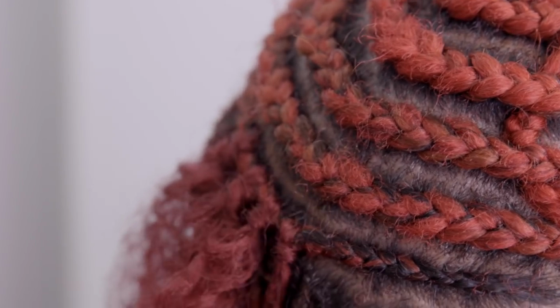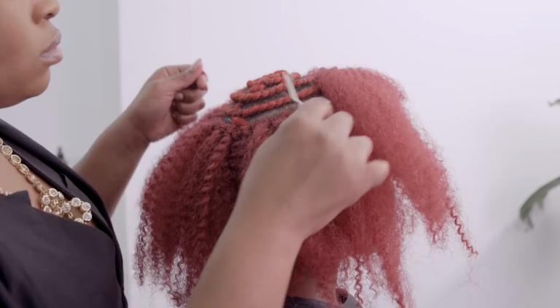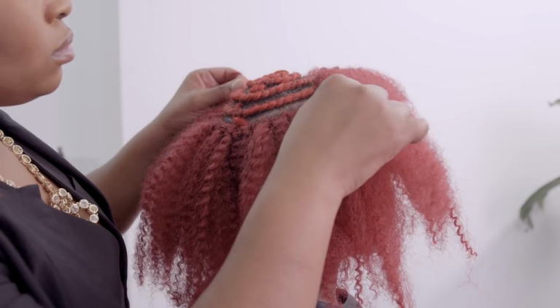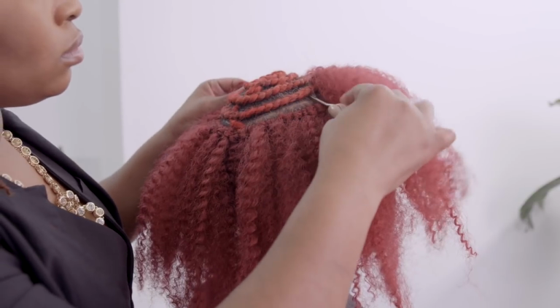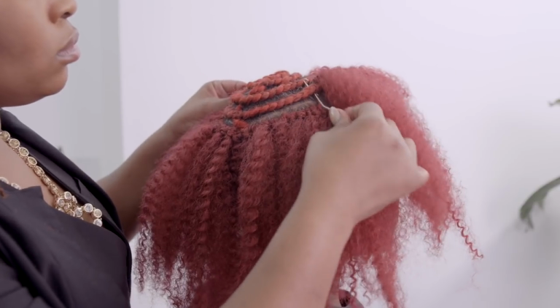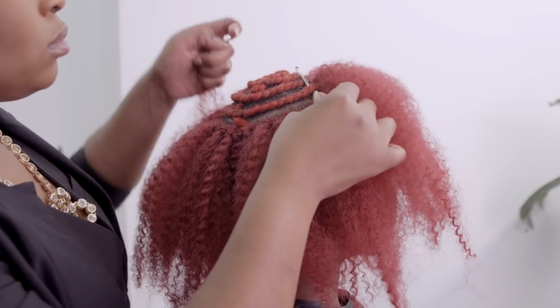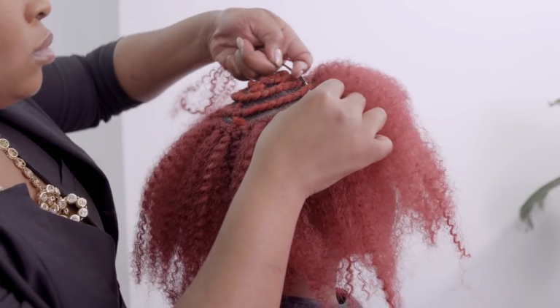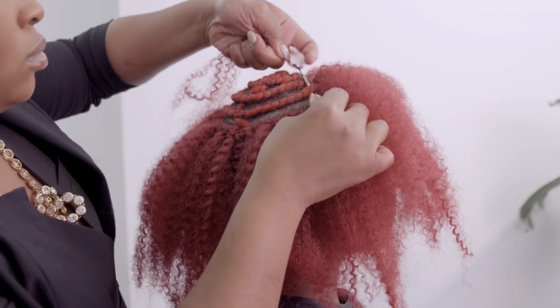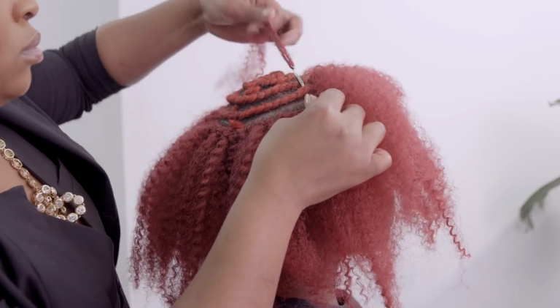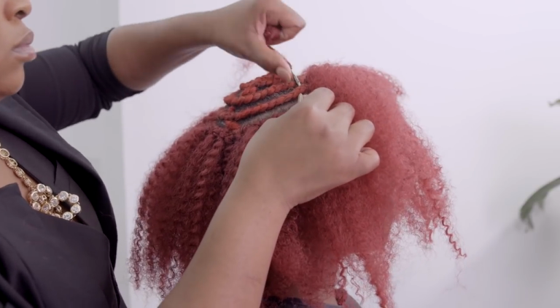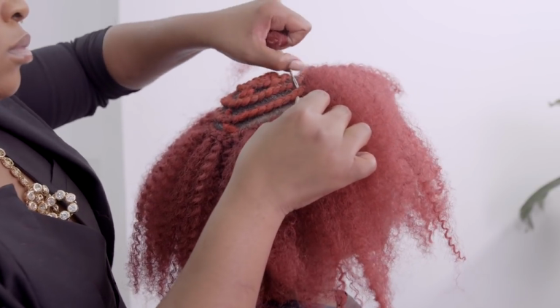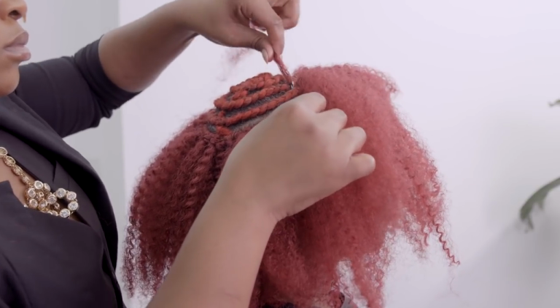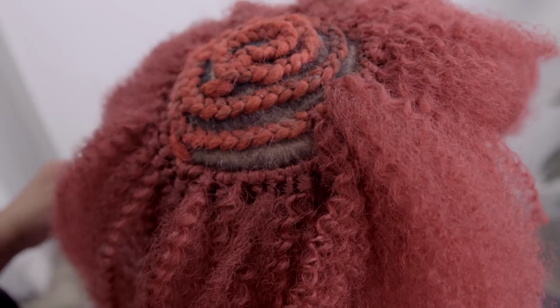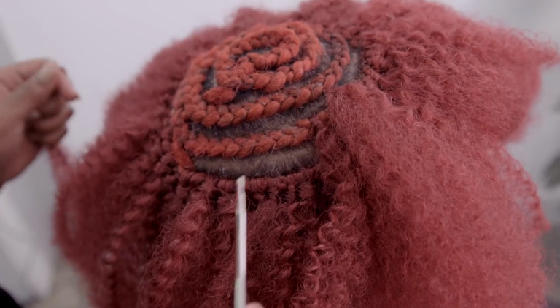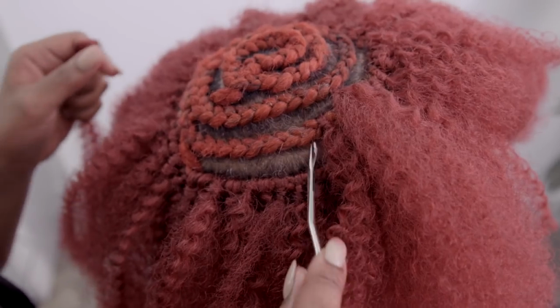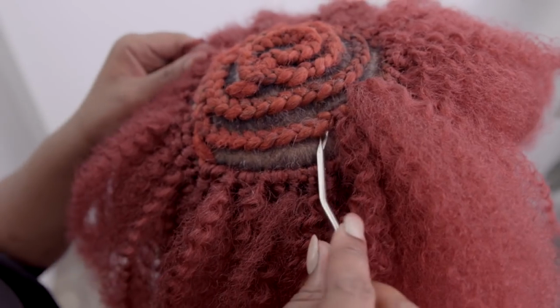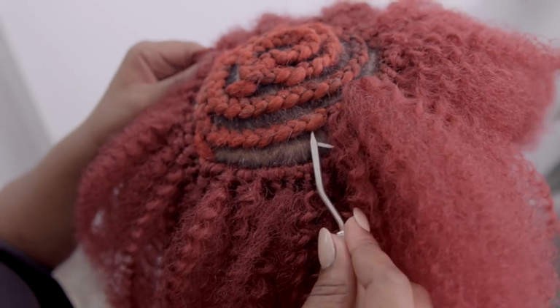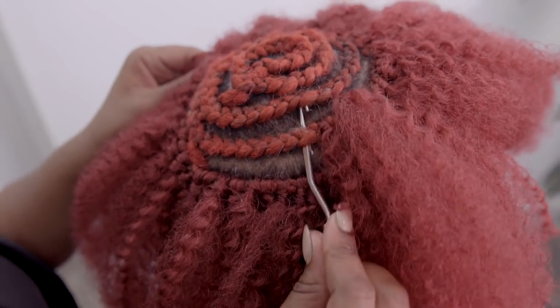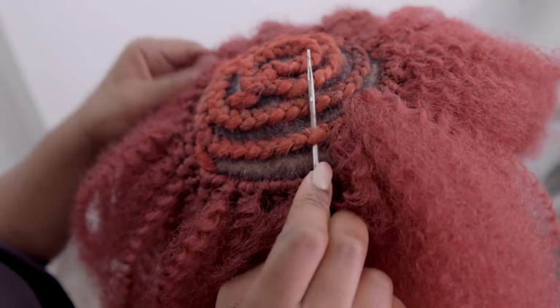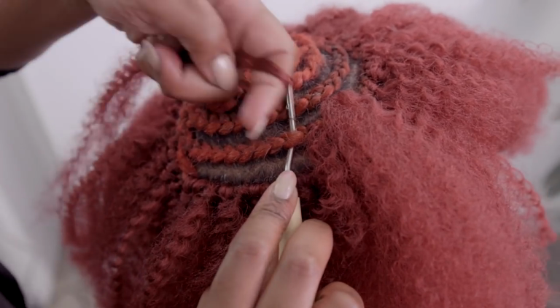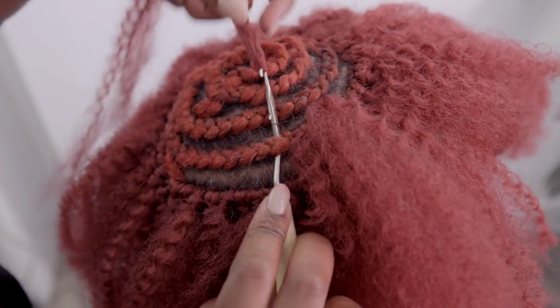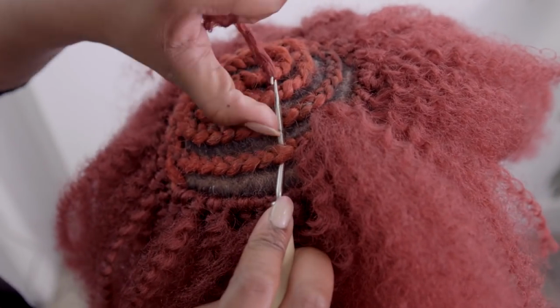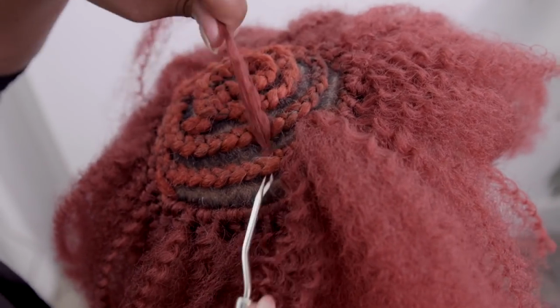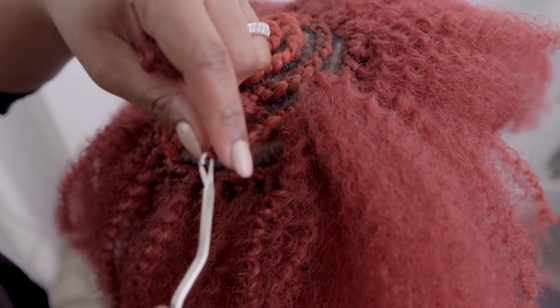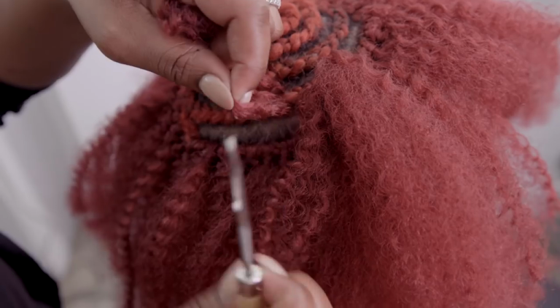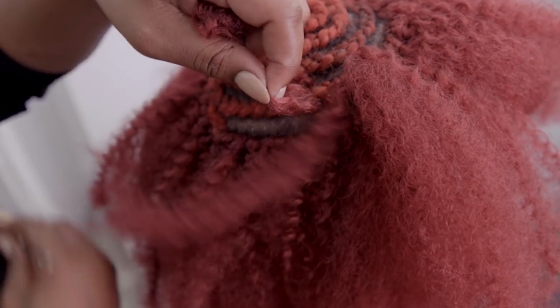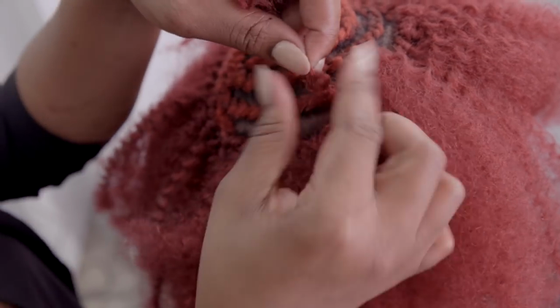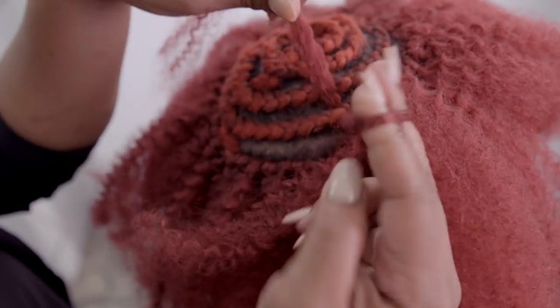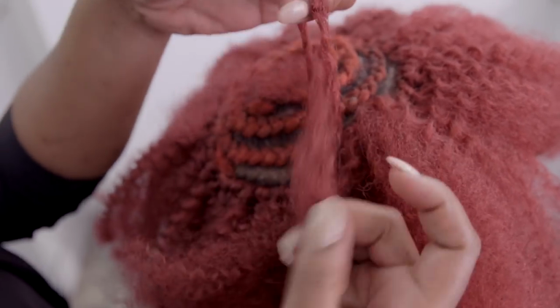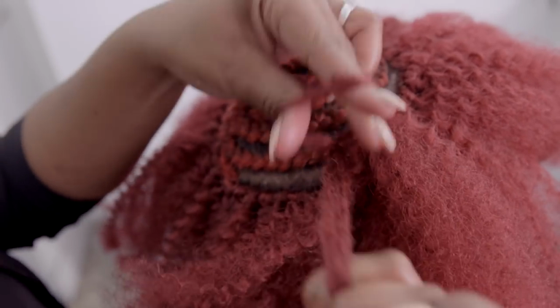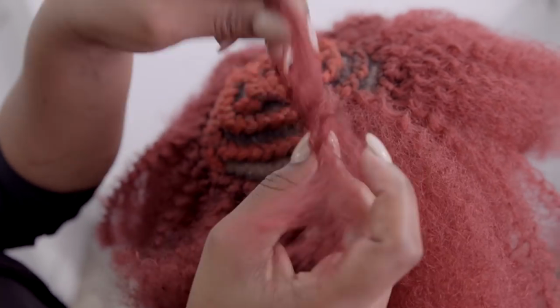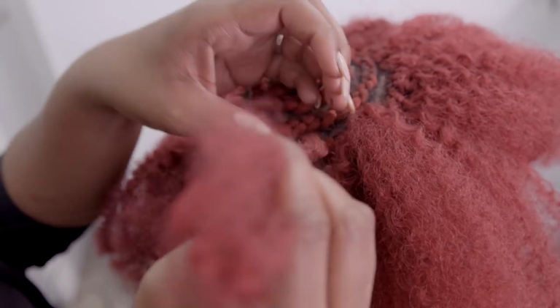Symmetry across both sides is very important. You will work your way up the entire head using the same method: insert the hook into the braid, open the hook, insert the hair, pull the hook through the braid, and create your knots.